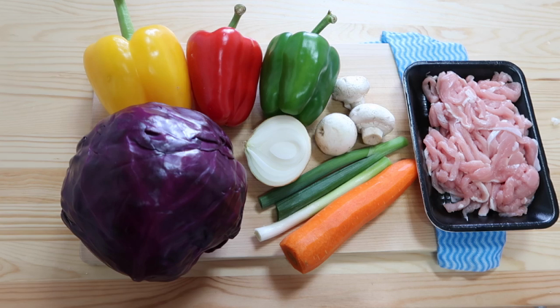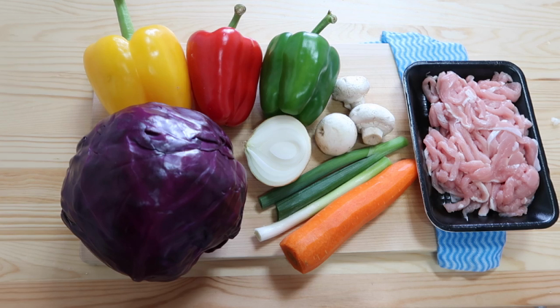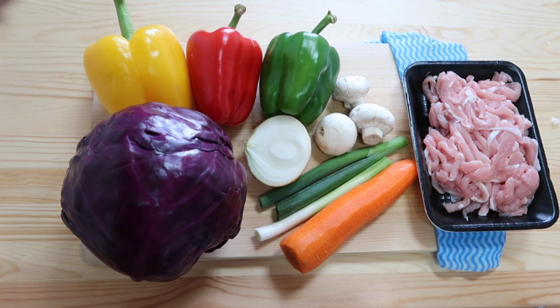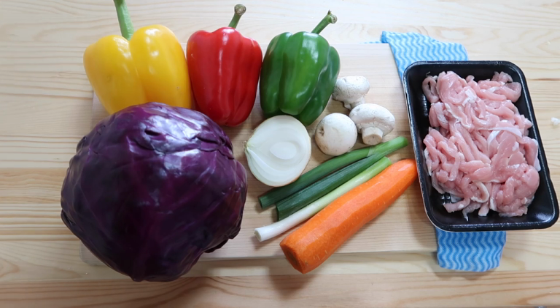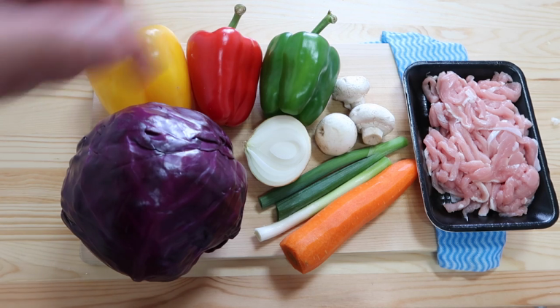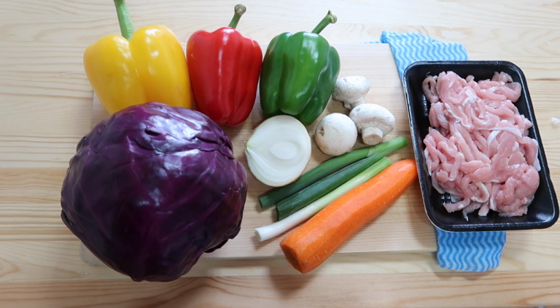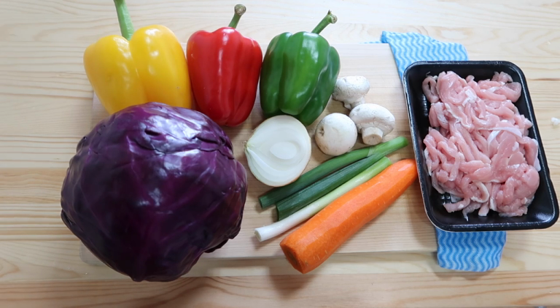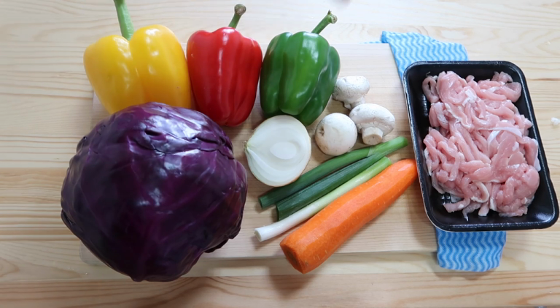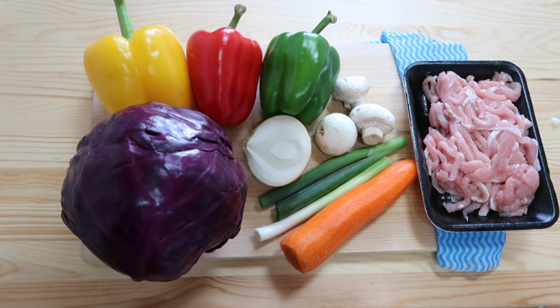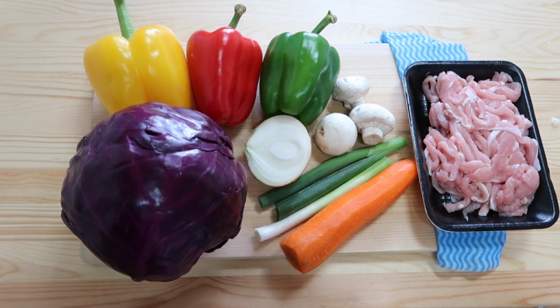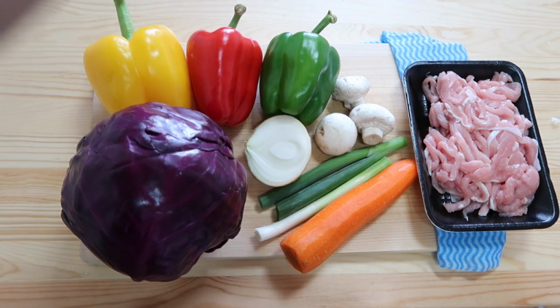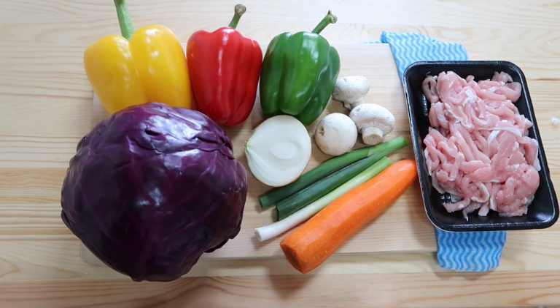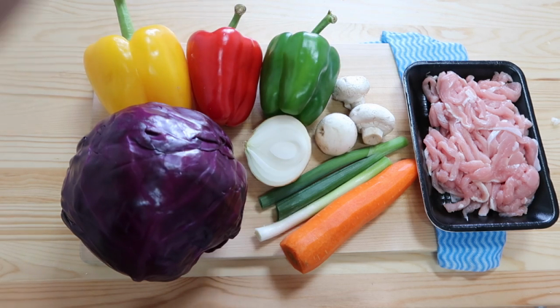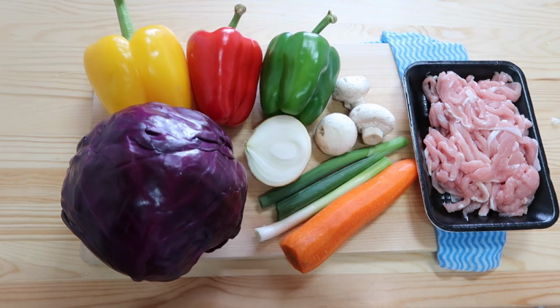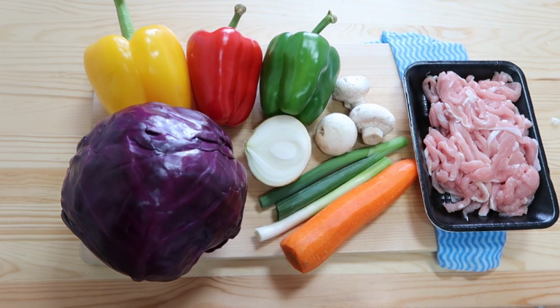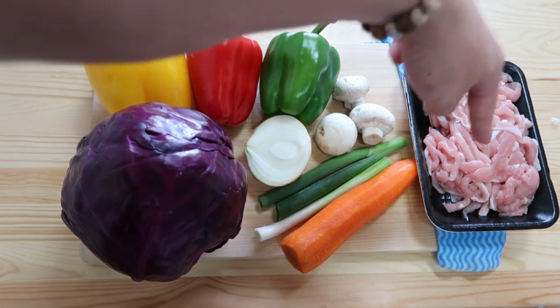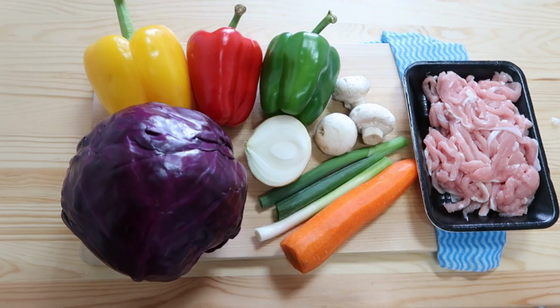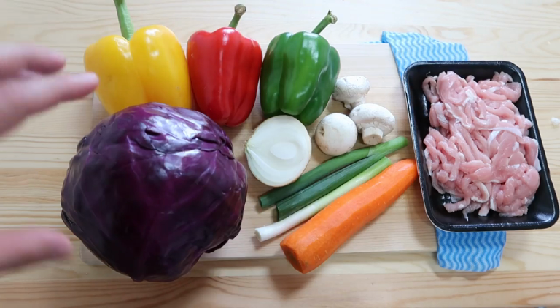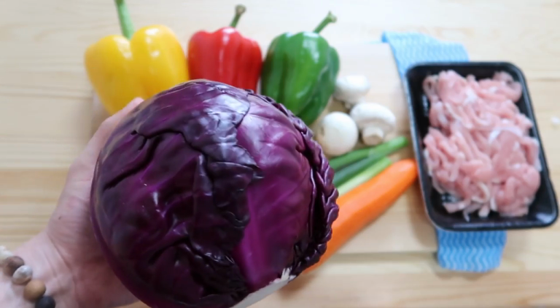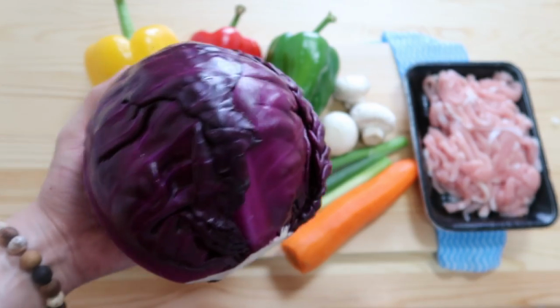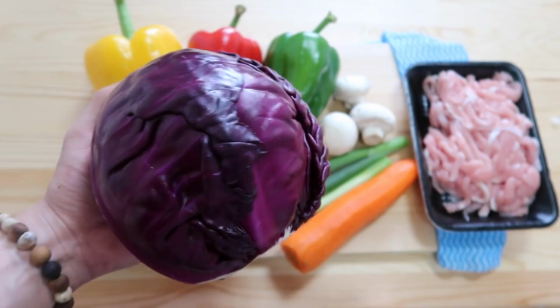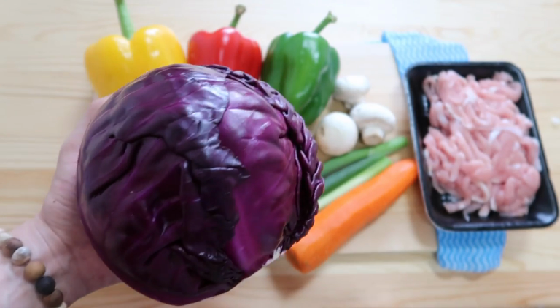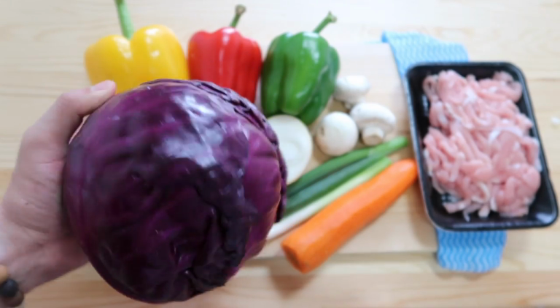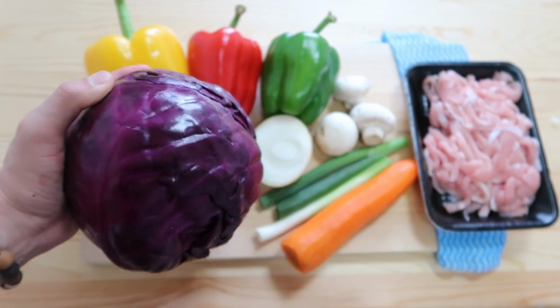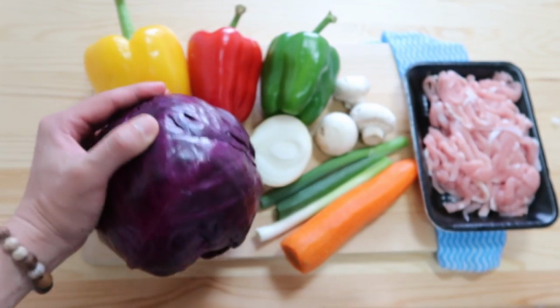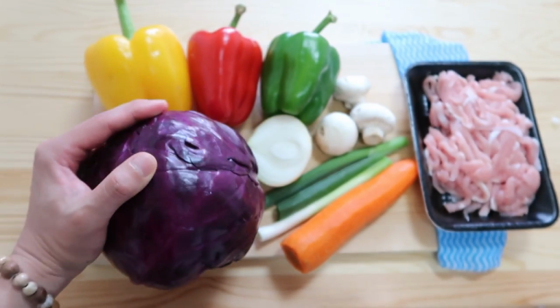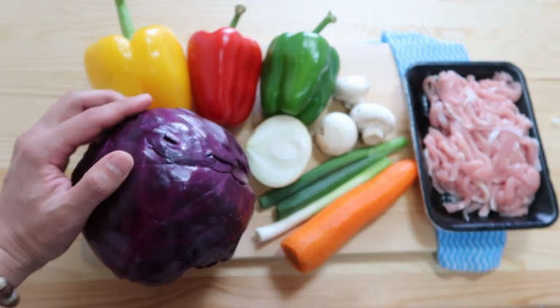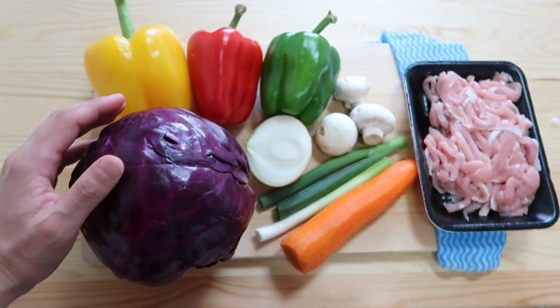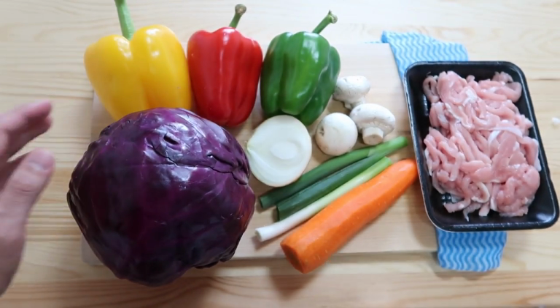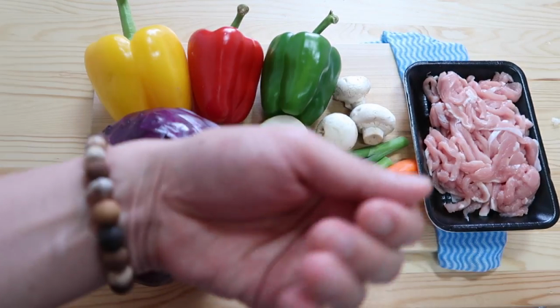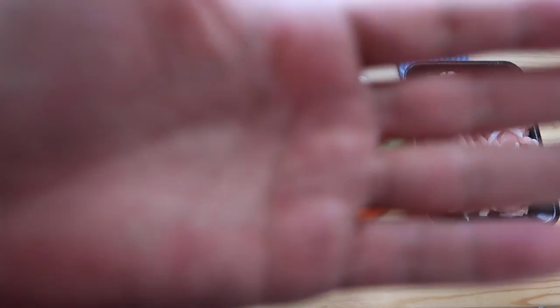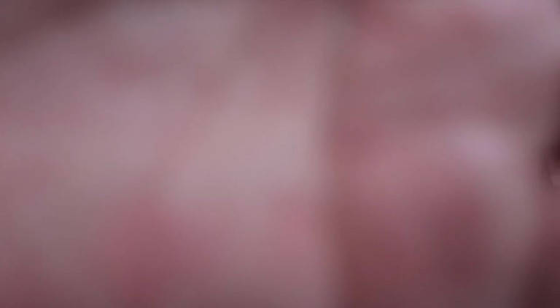We've got yellow, red, and green peppers, some onions, mushrooms, green onions, carrots, some pork, and this big purple head of cabbage. Of course we're not going to use all of this, but here we go.